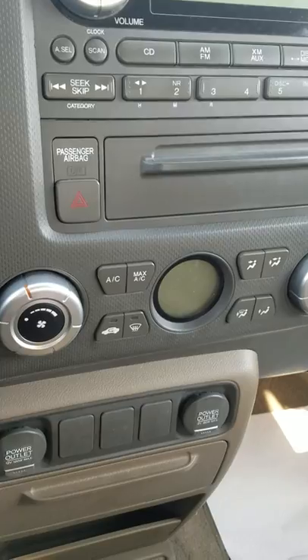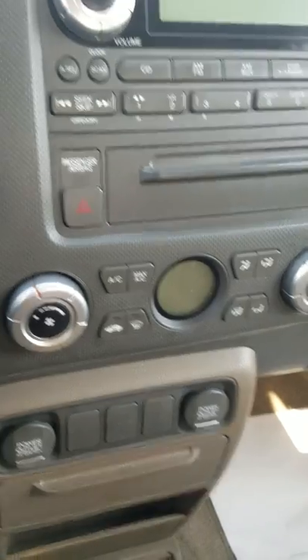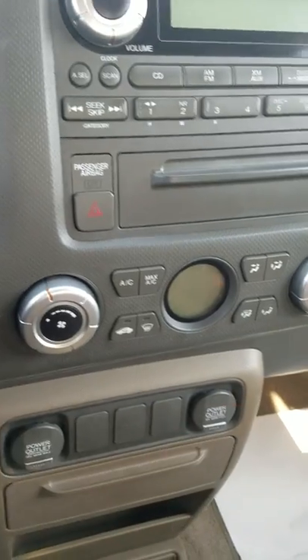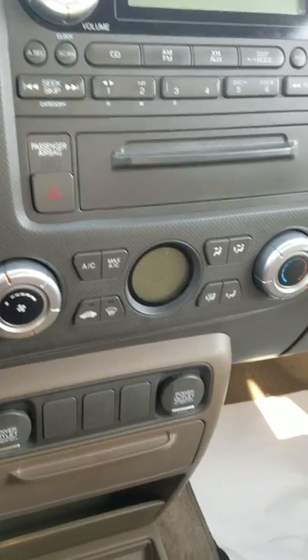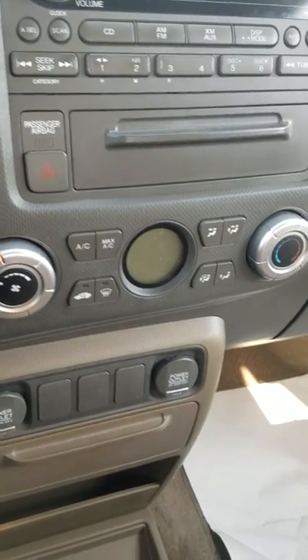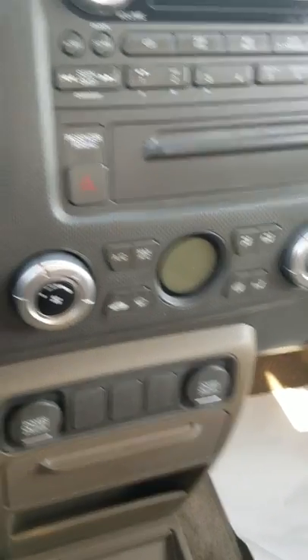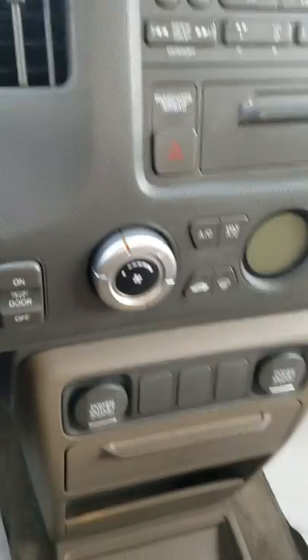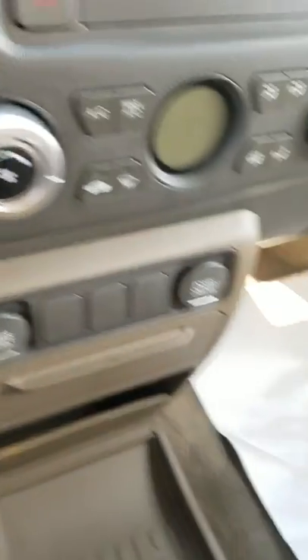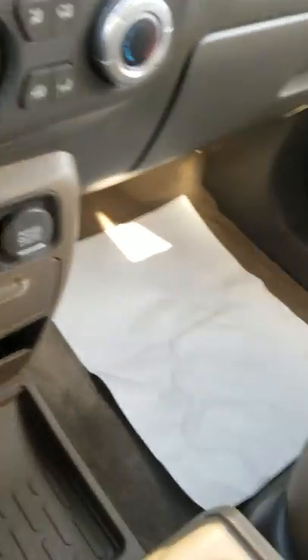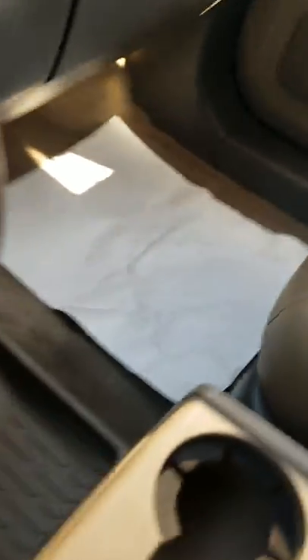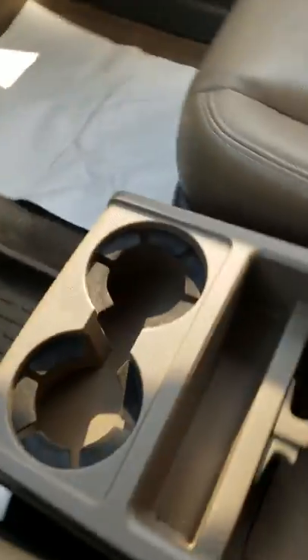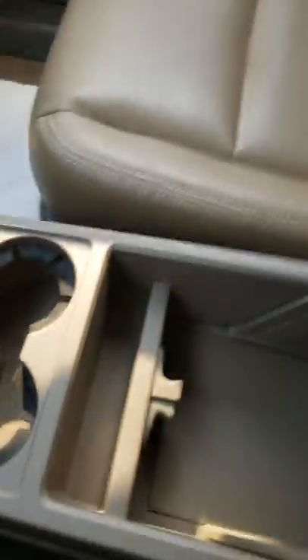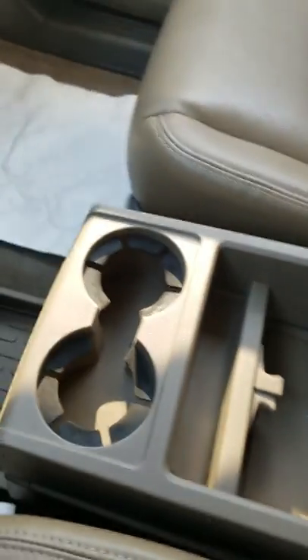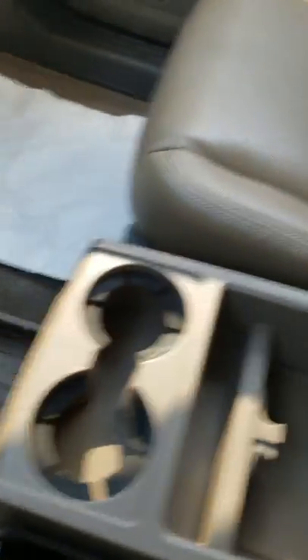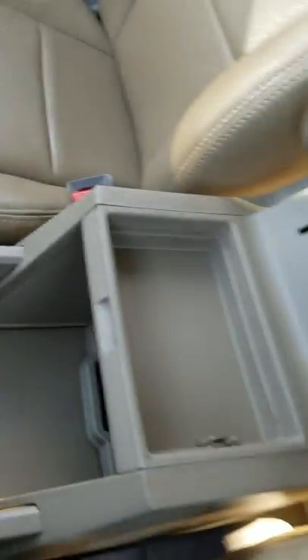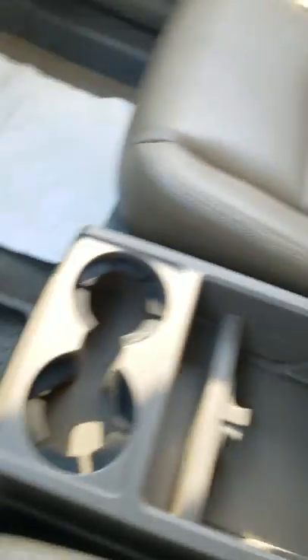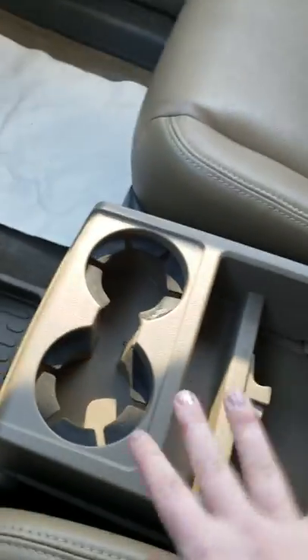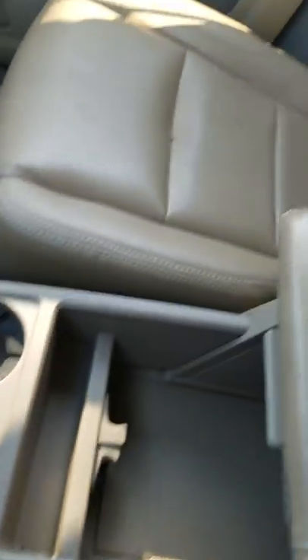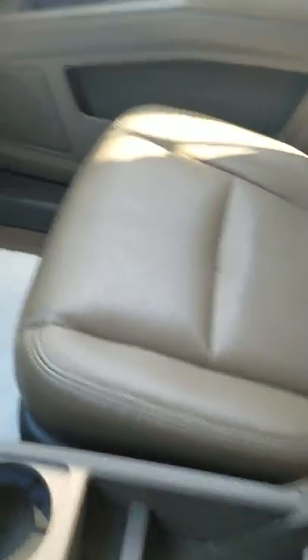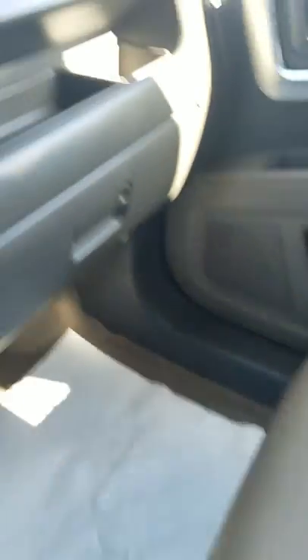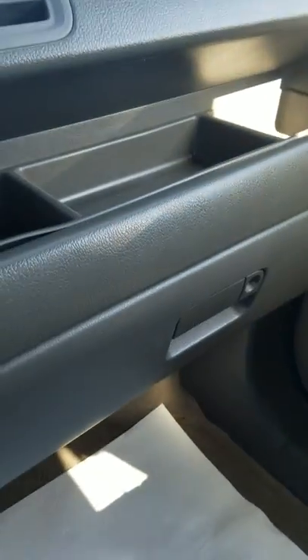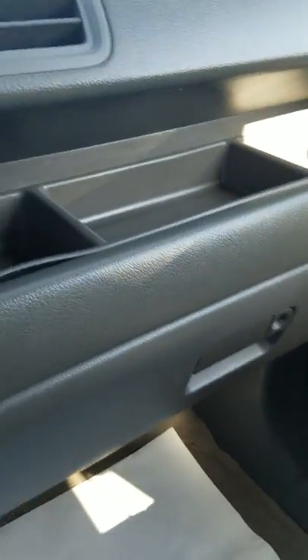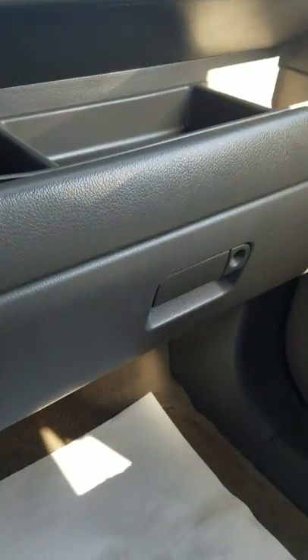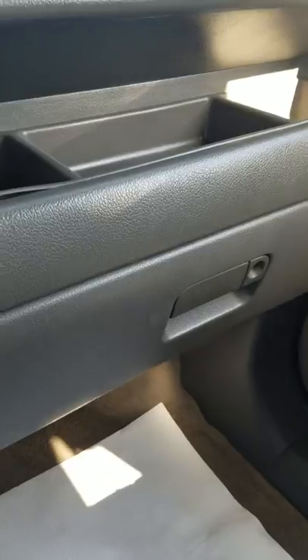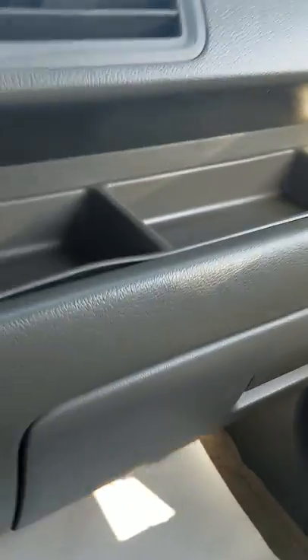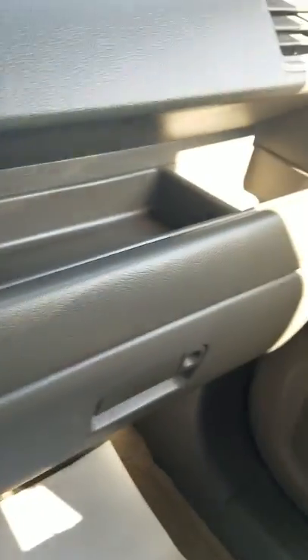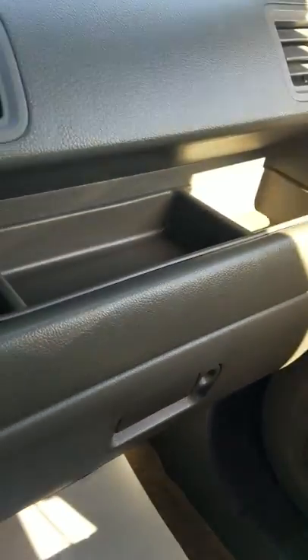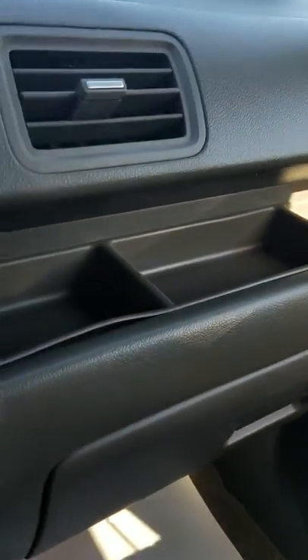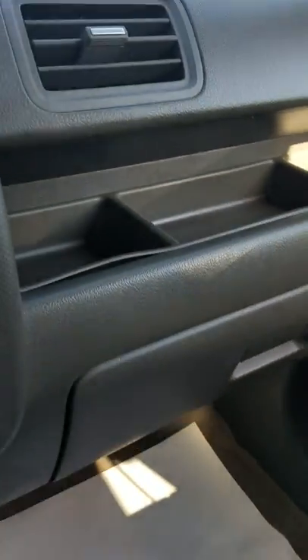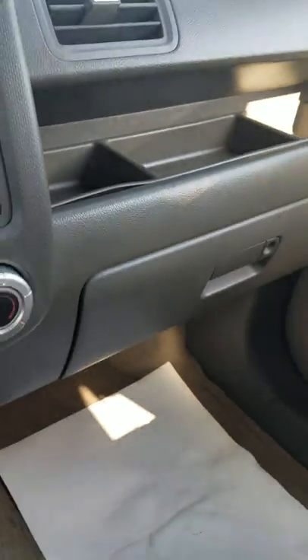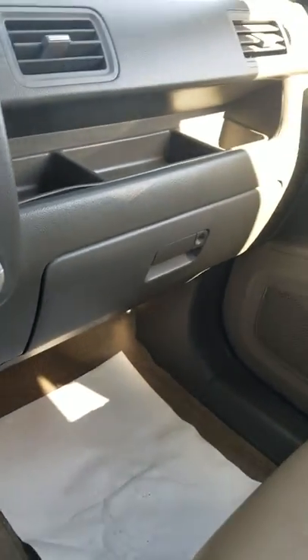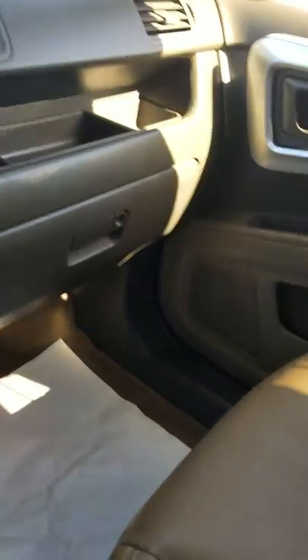As you can see, the climate control settings are pretty easy to use, pretty self-explanatory. You've got a nice center console with a lot of room for storage, a glove box, and then you also have this right here in which you can put more items as well.